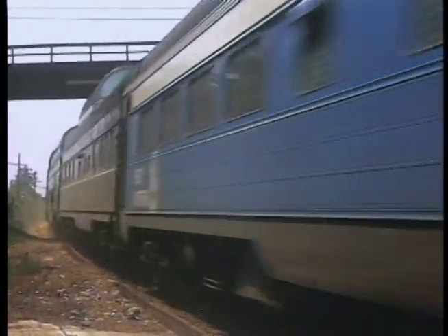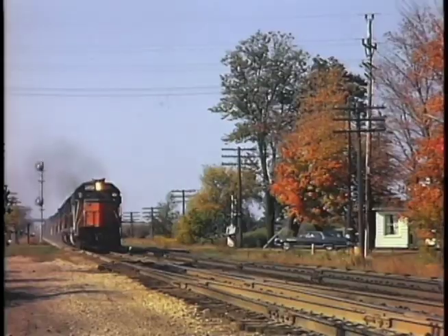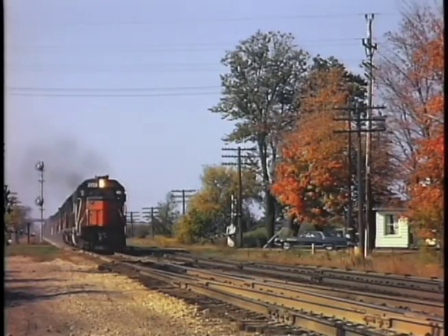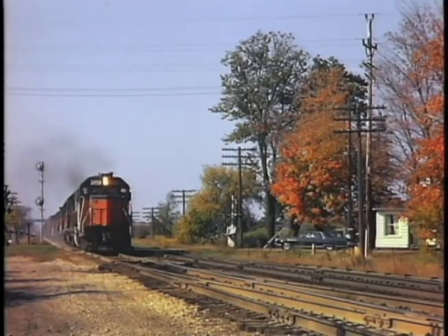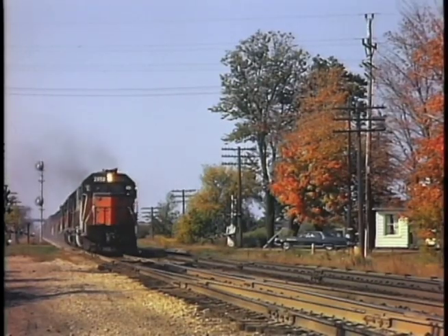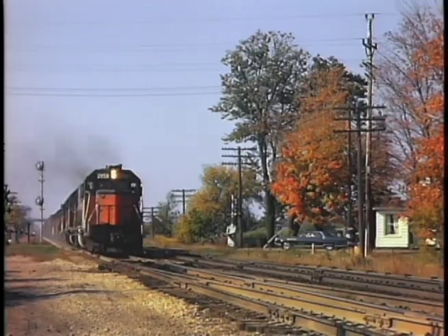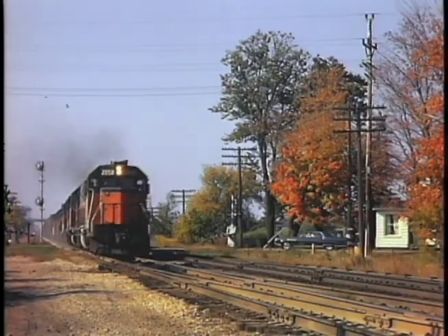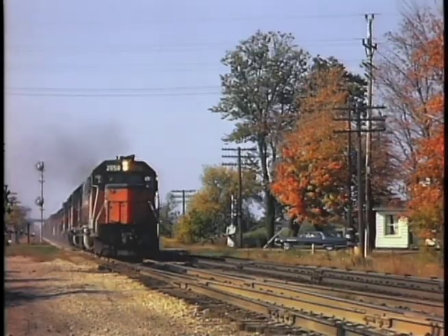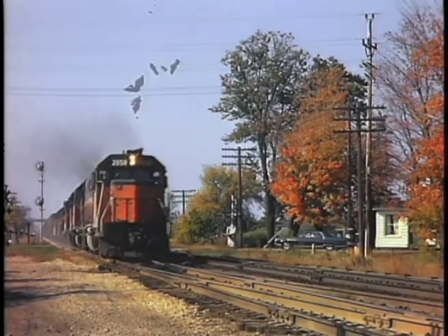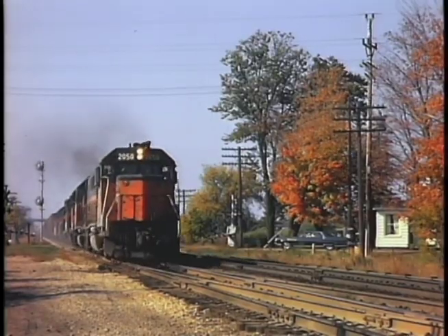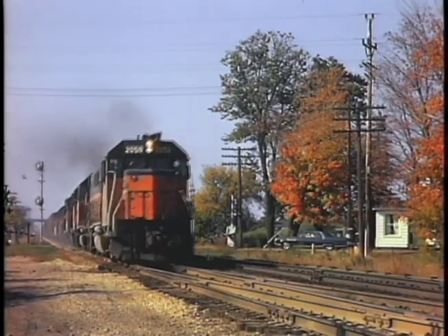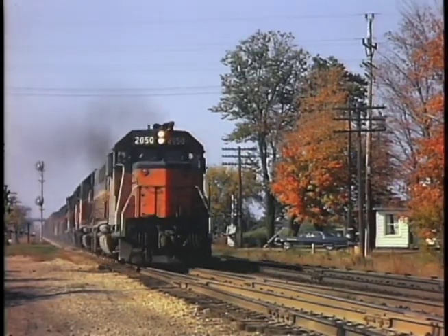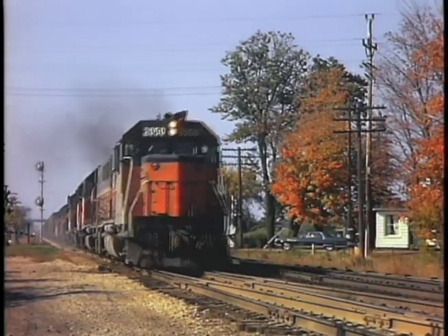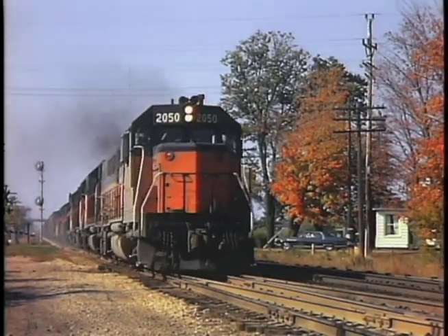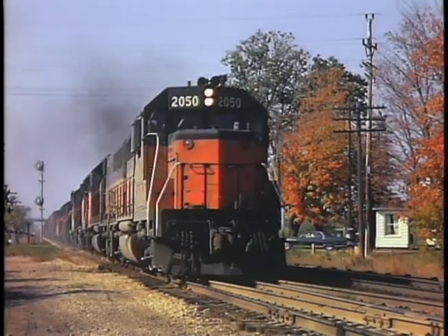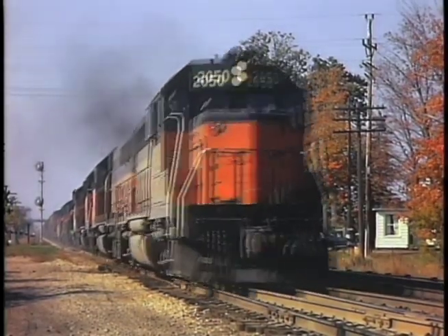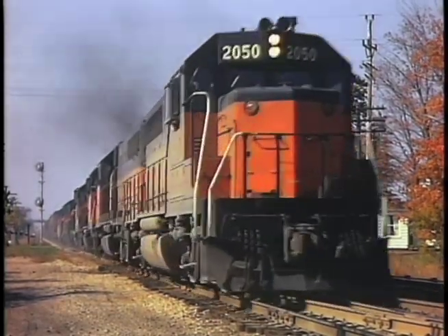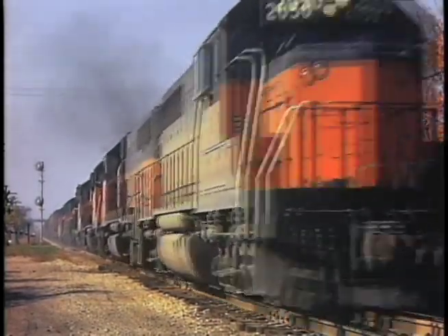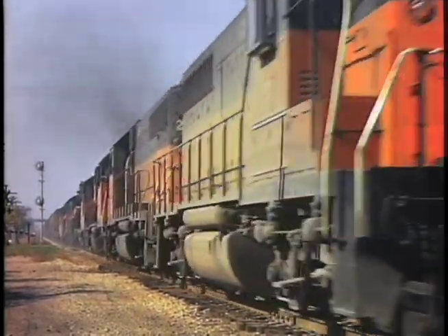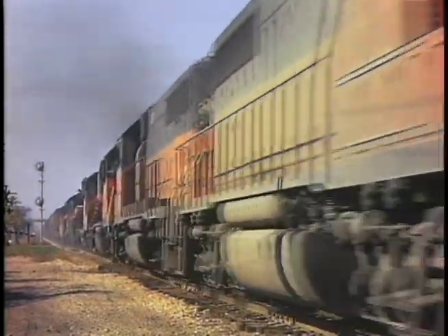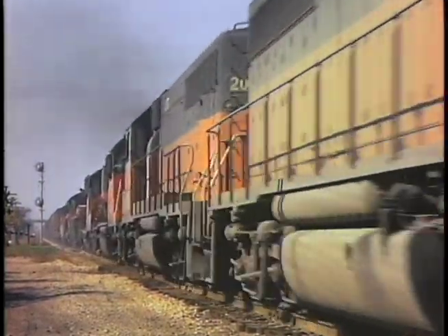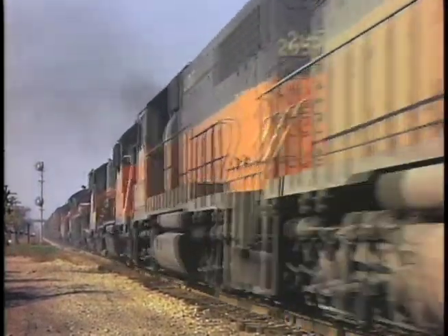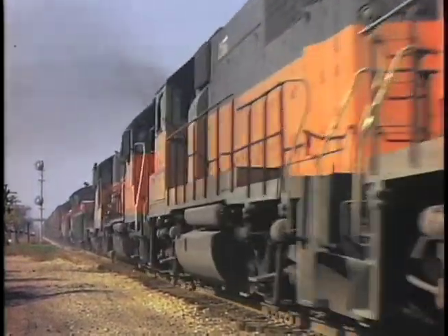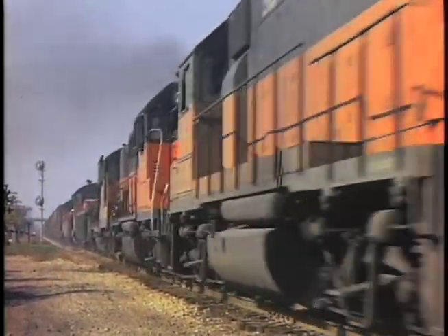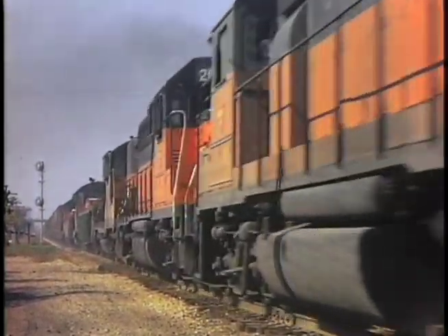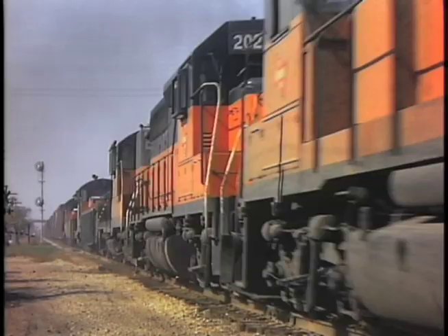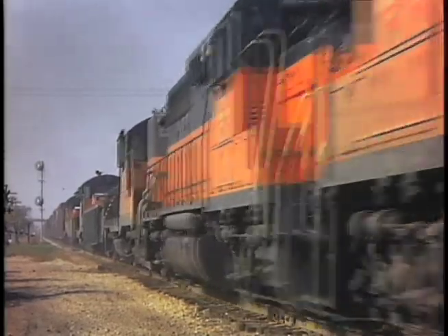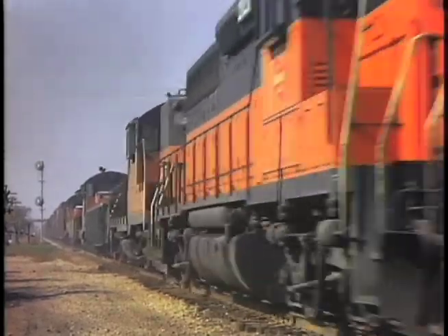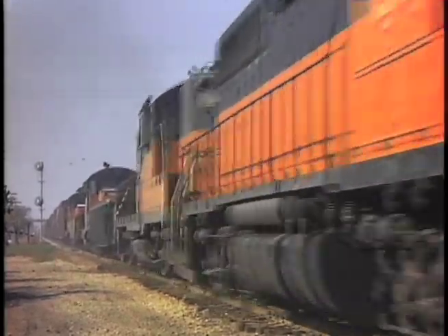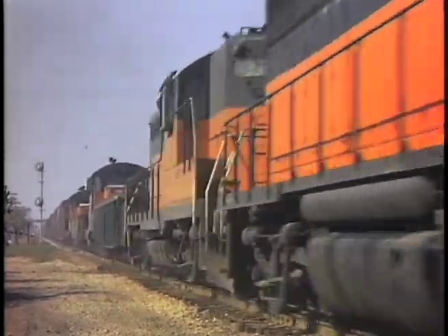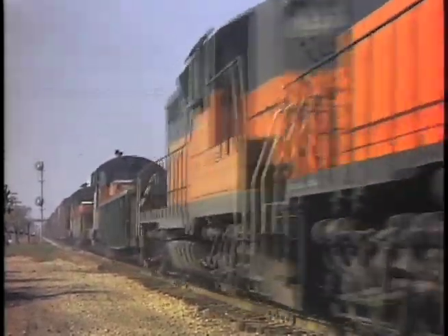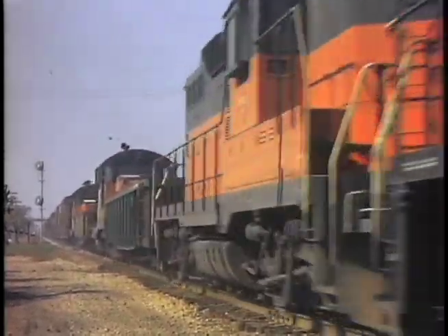The Milwaukee Road freight has a couple of home-built GP20s in tow. These units were rebuilt from older units at the company shops.